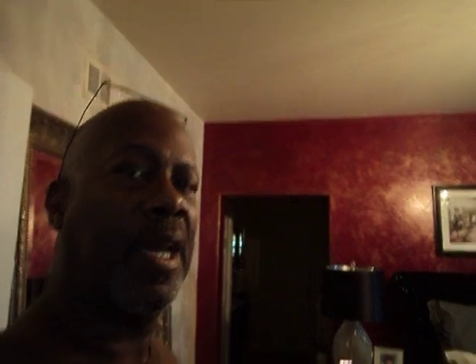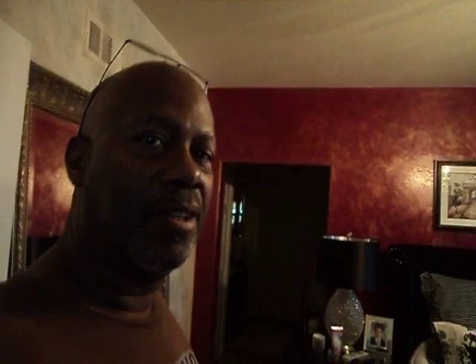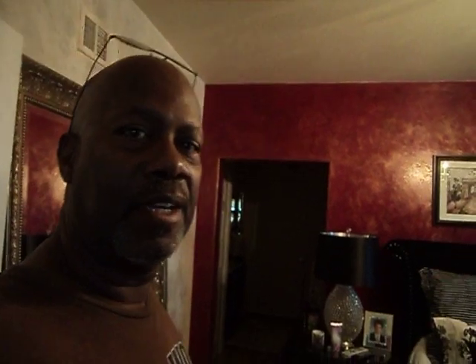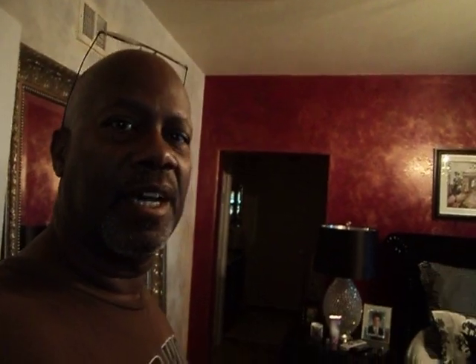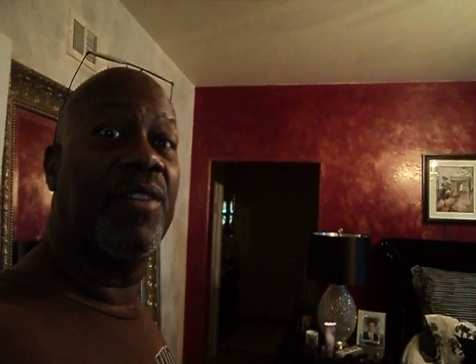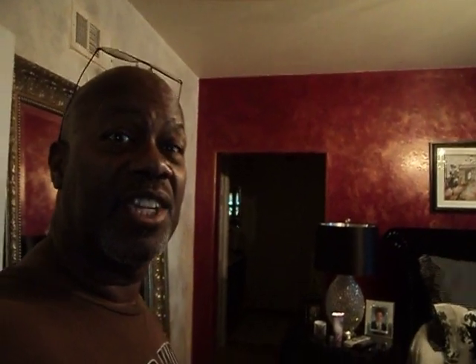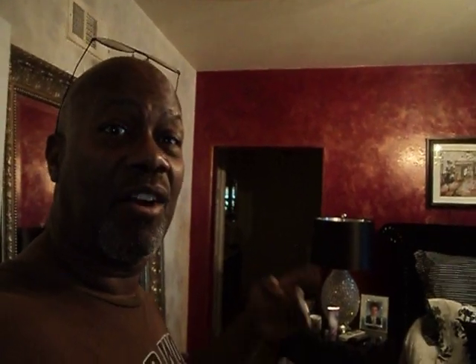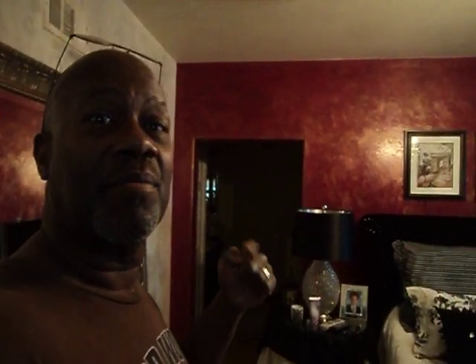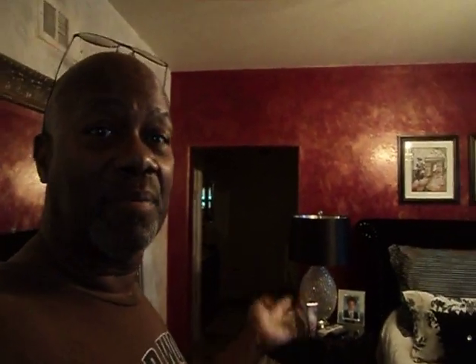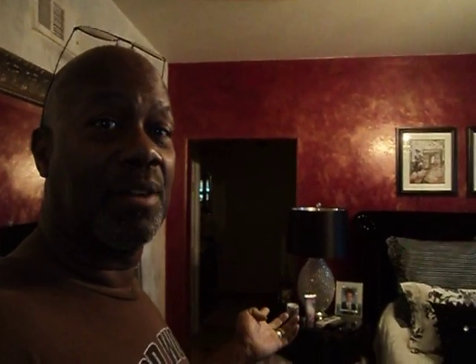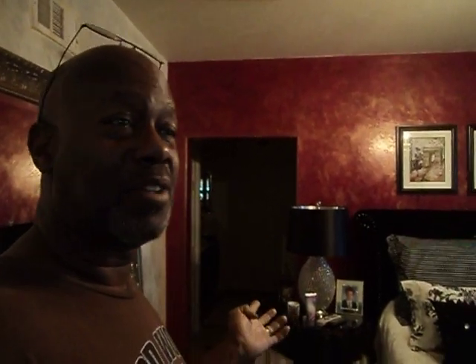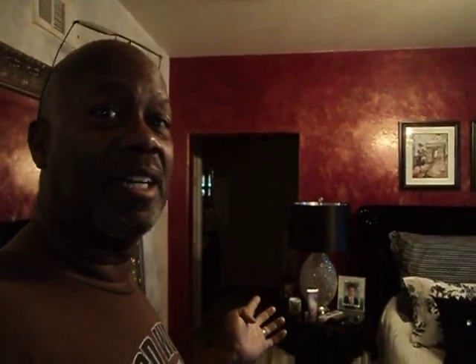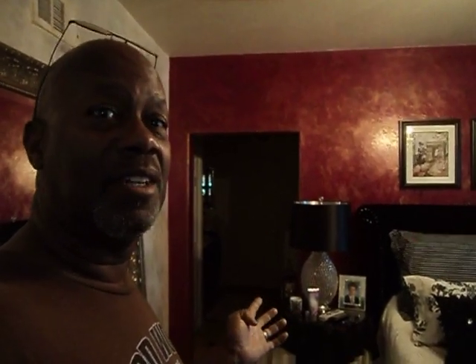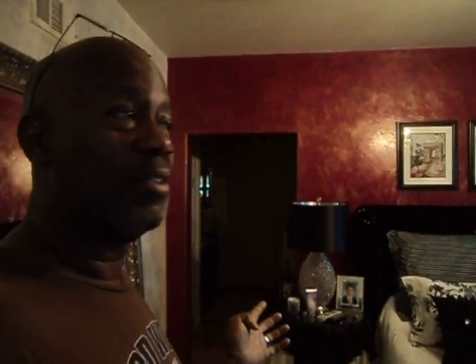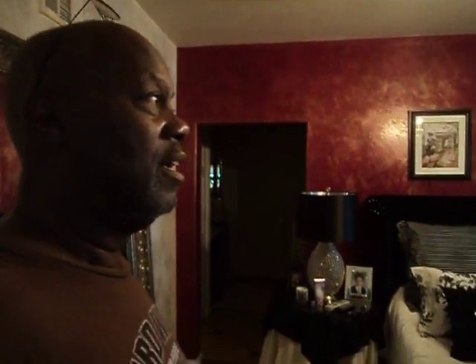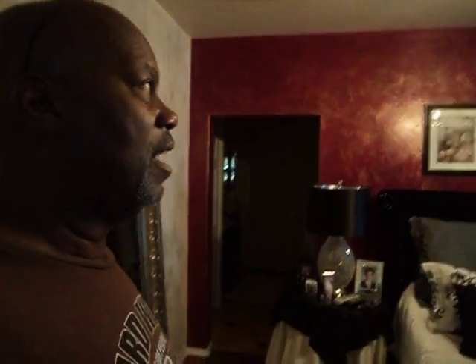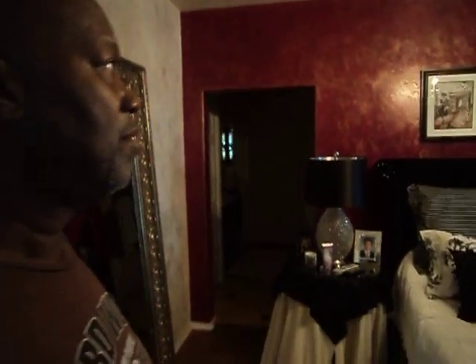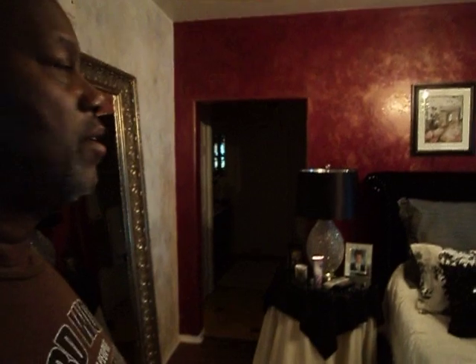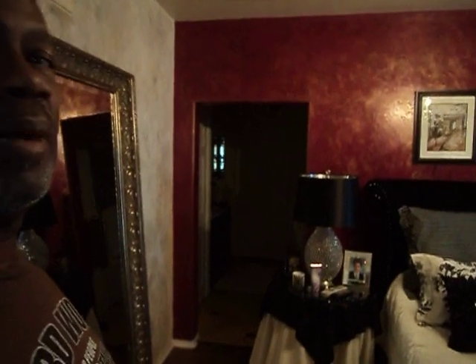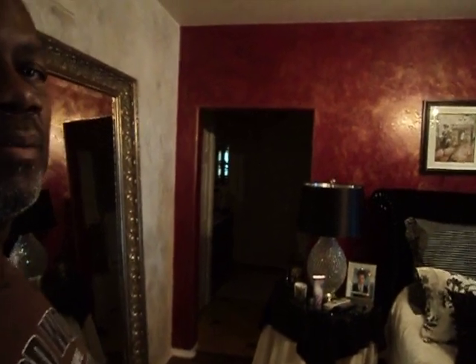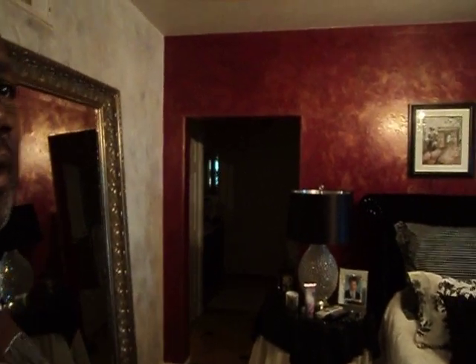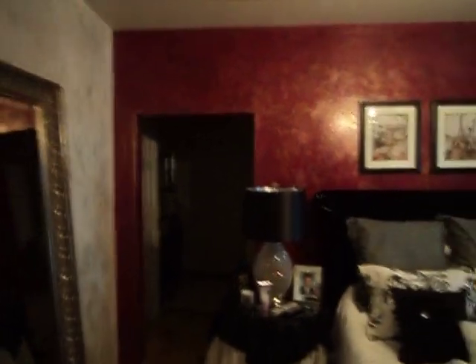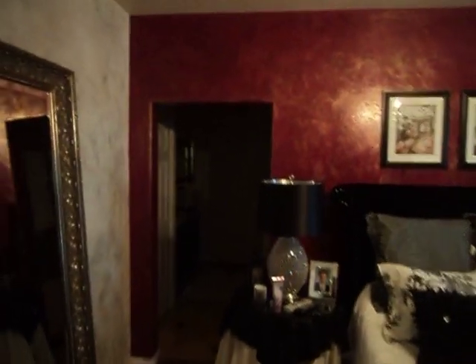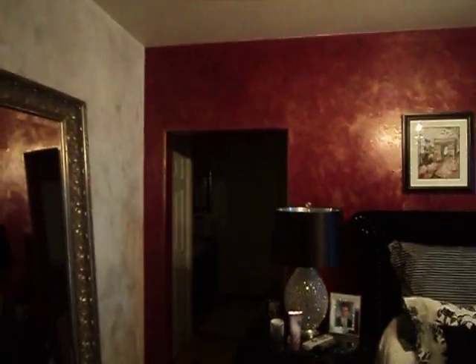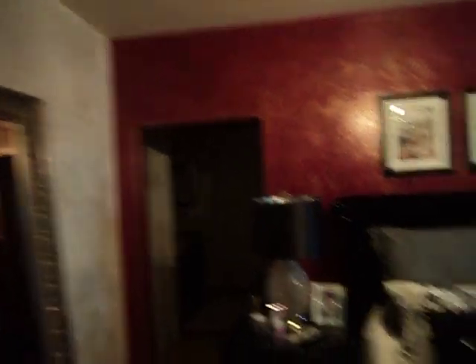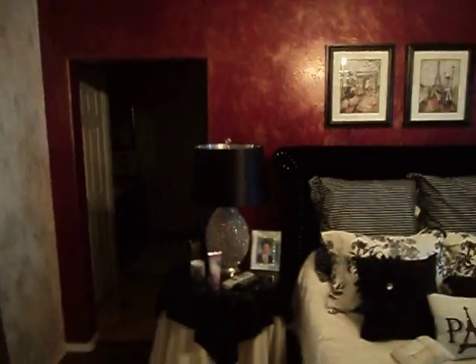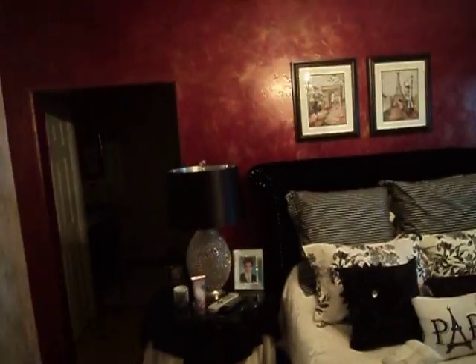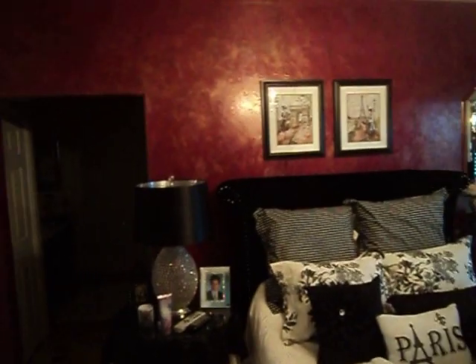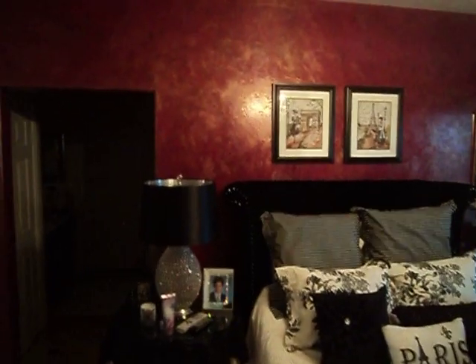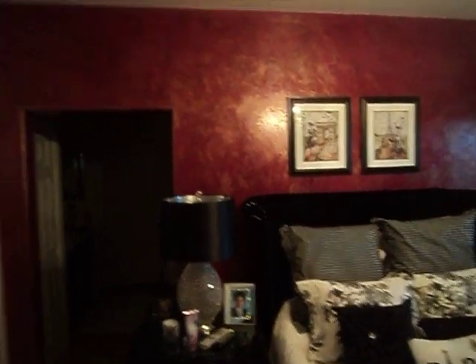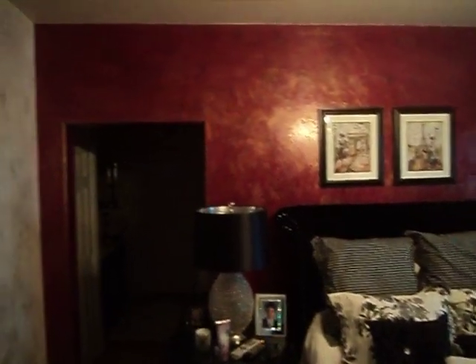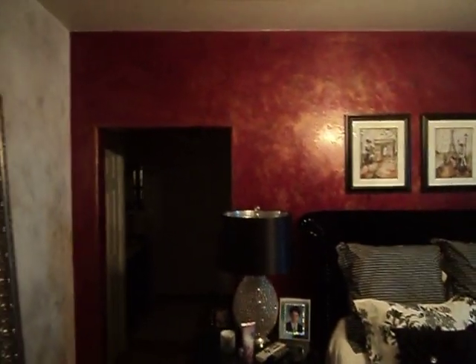How are you doing? Here's the Venetian art plaster mask from Leon Jones. I just wanted to show you a bedroom here that I did with an accent wall. It's just gorgeous.